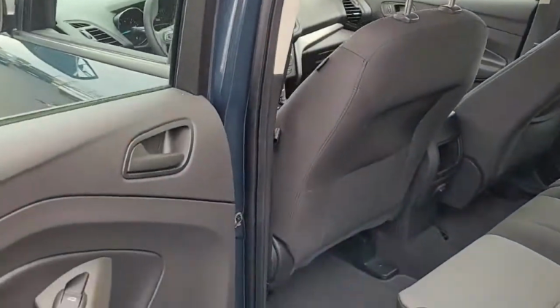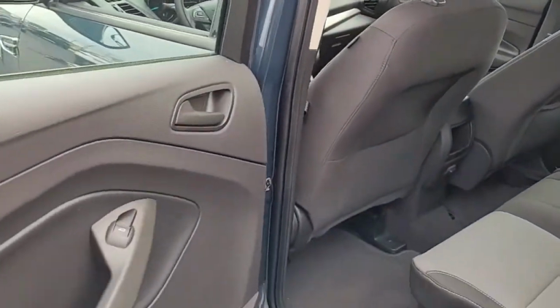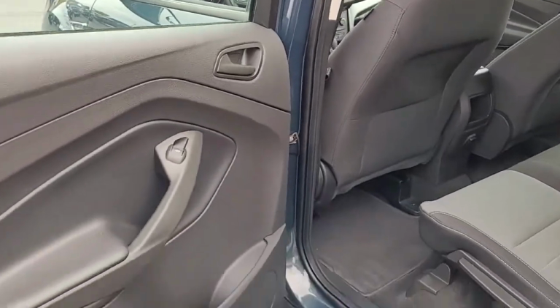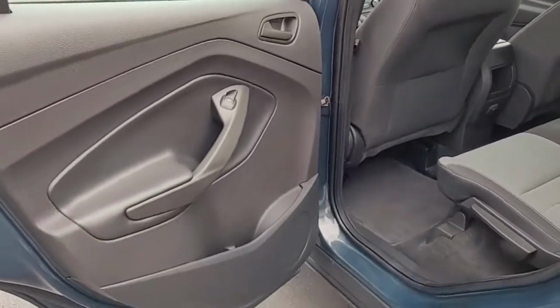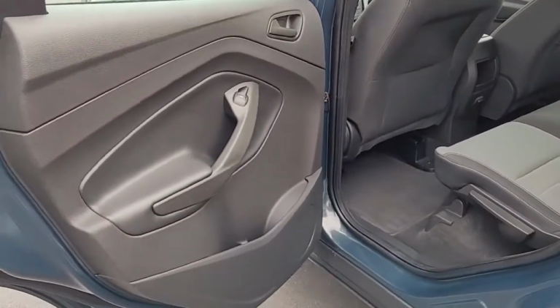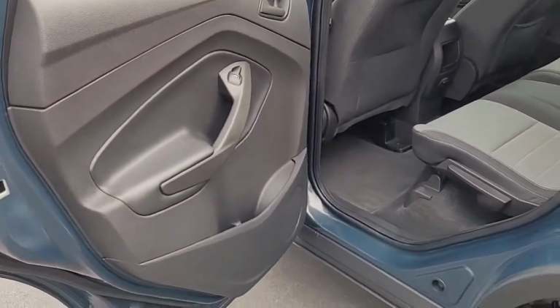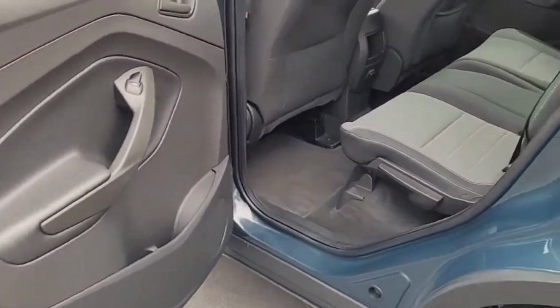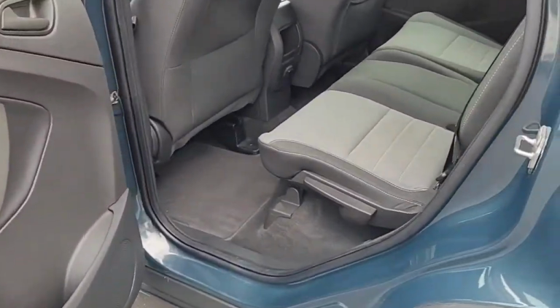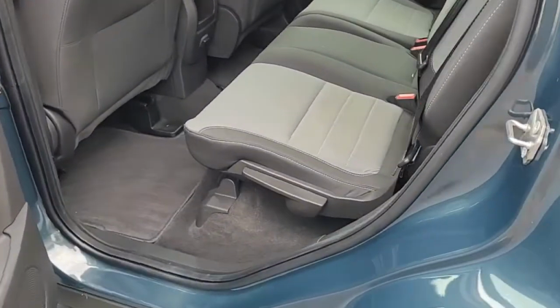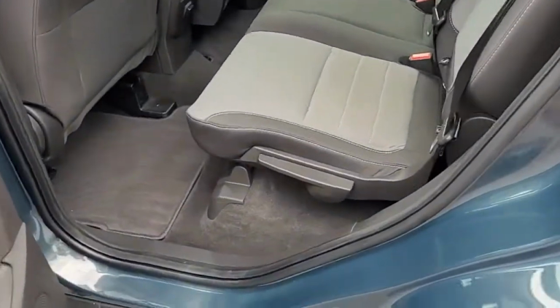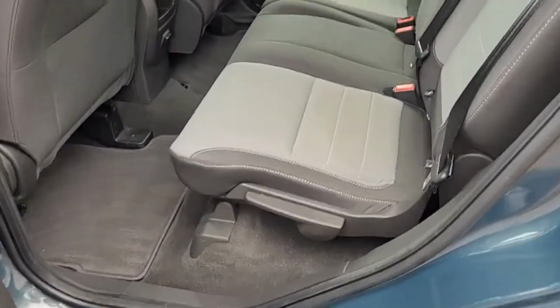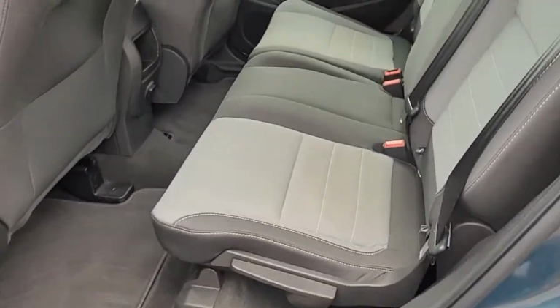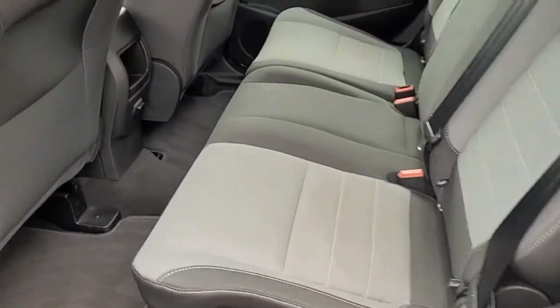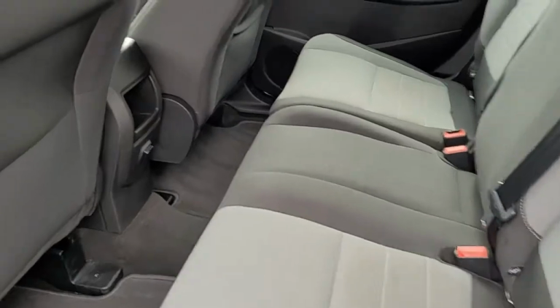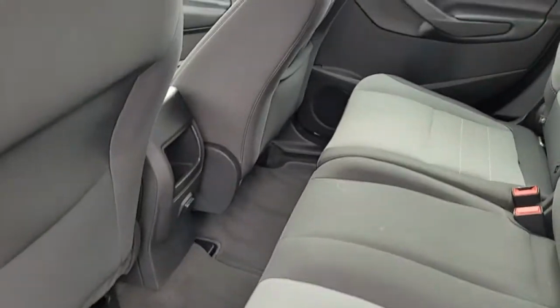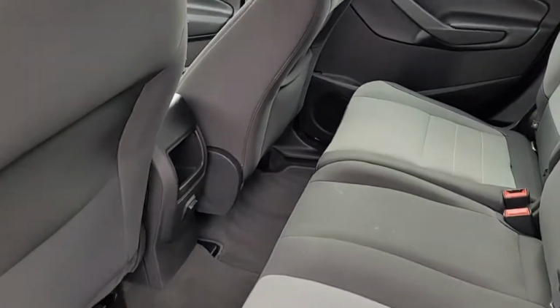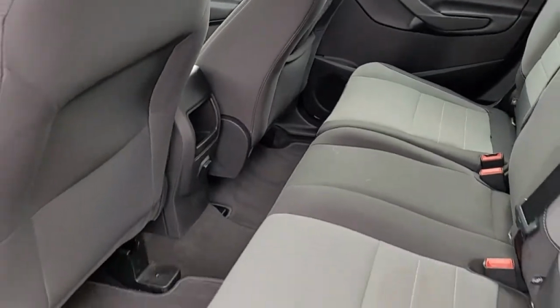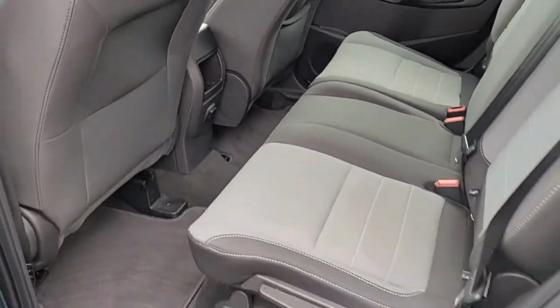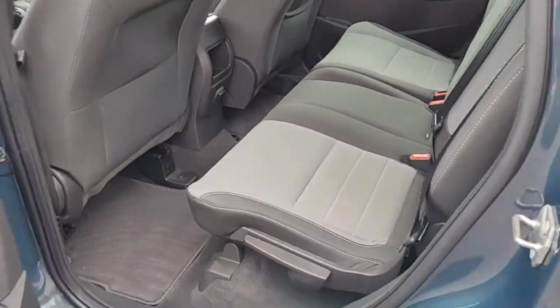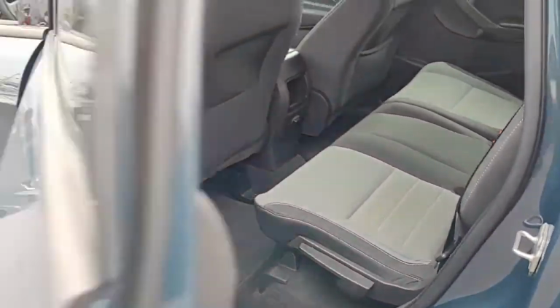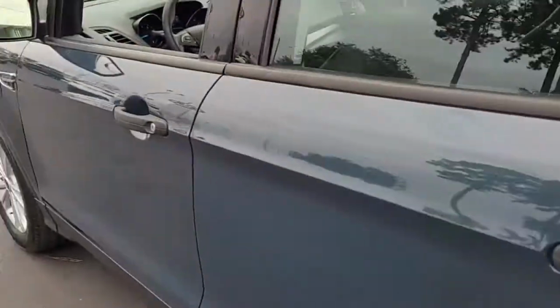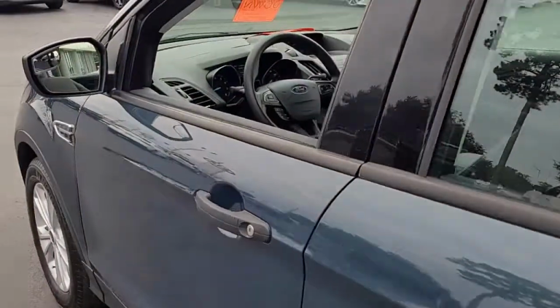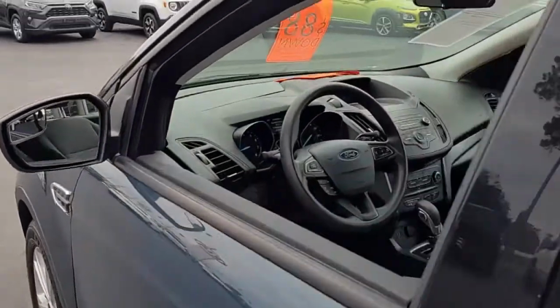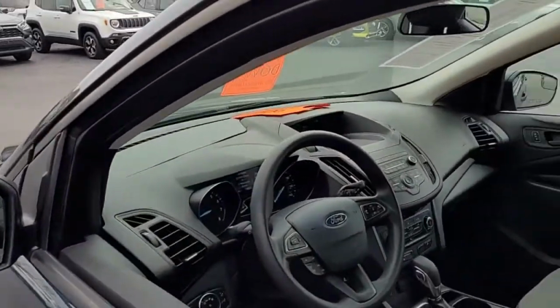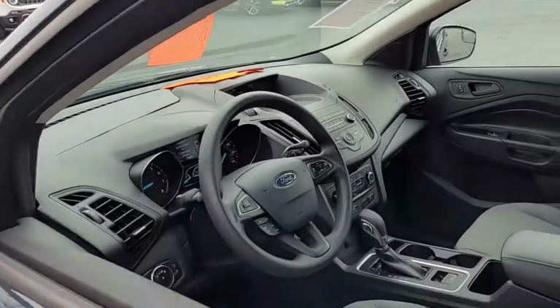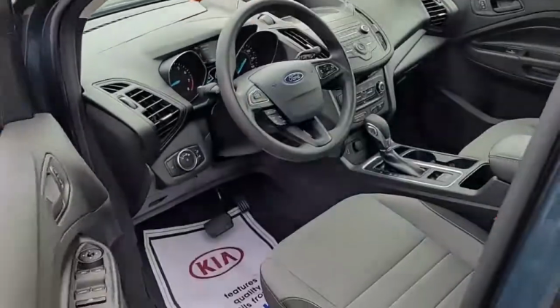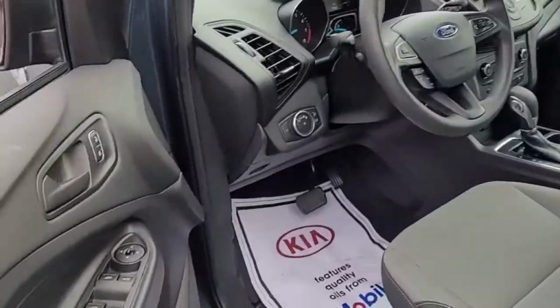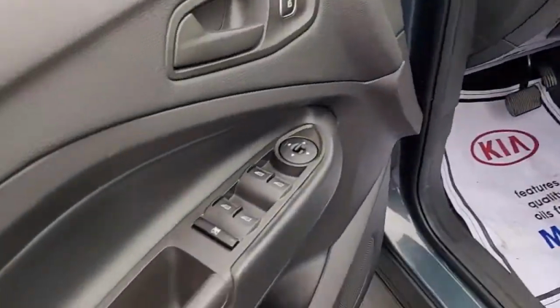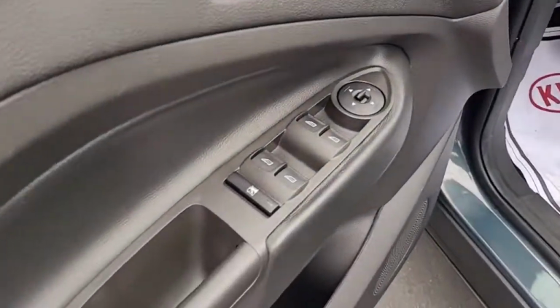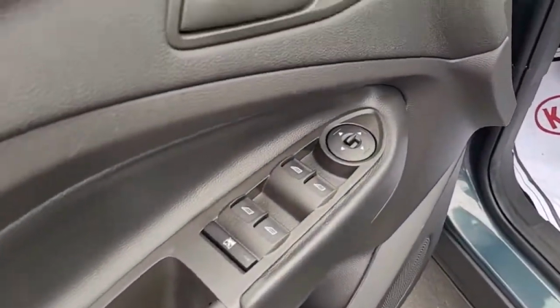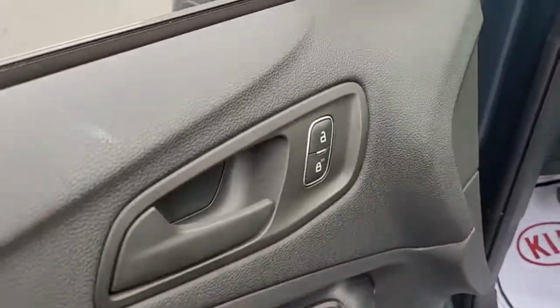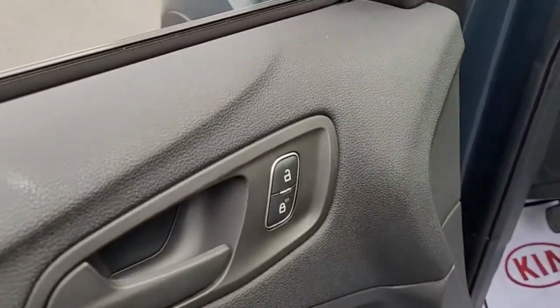Looking inside, it's got a black interior with two-tone cloth upholstery. Up front we have power windows, power locks, and power mirrors.